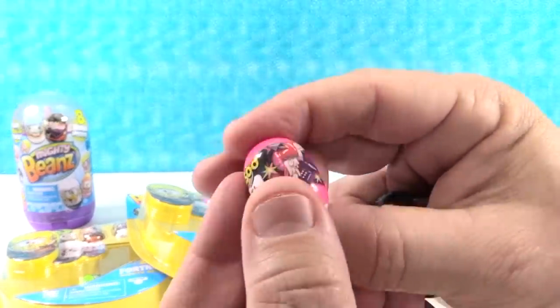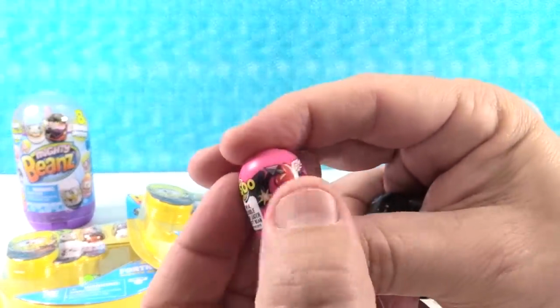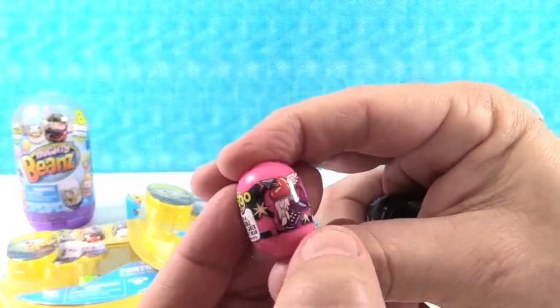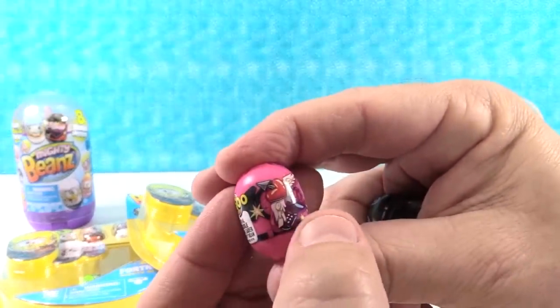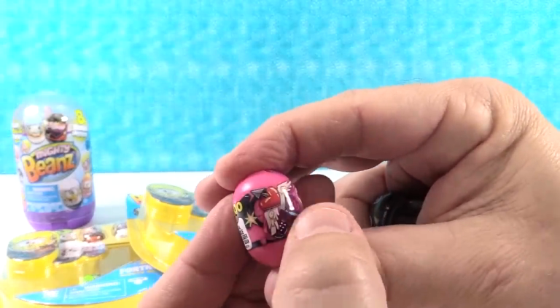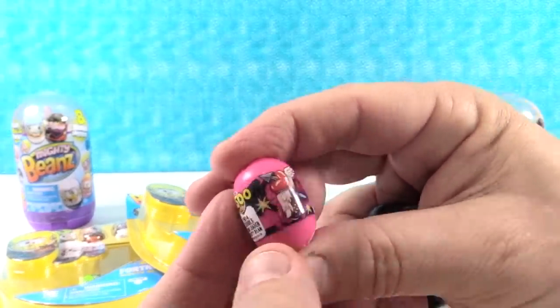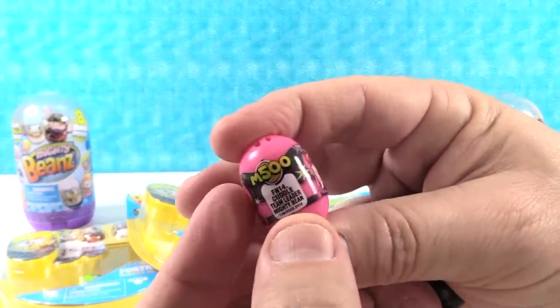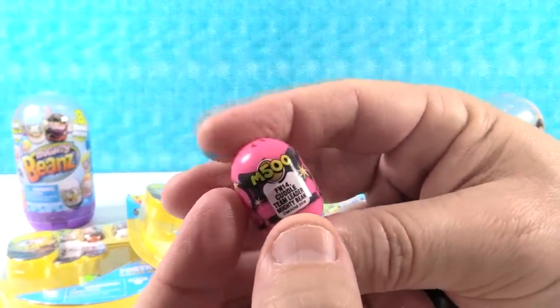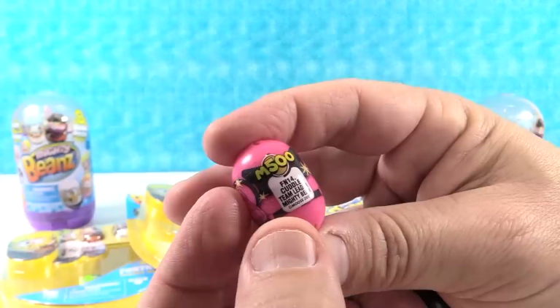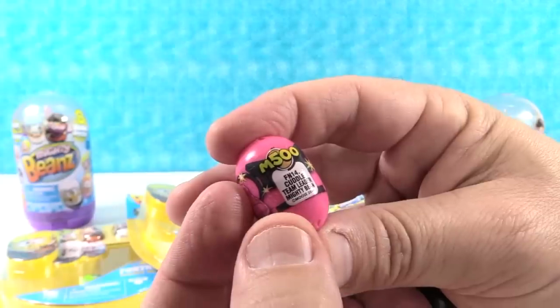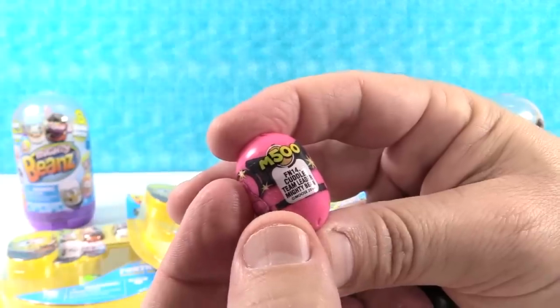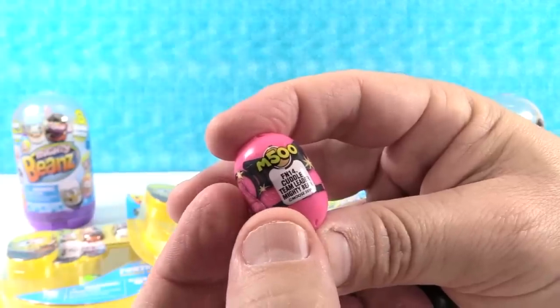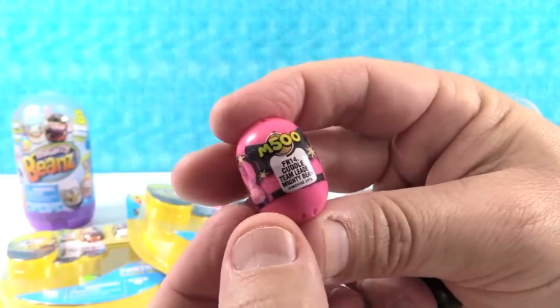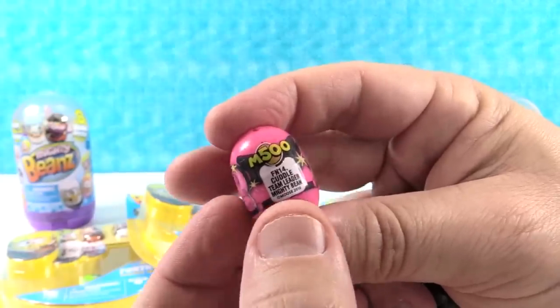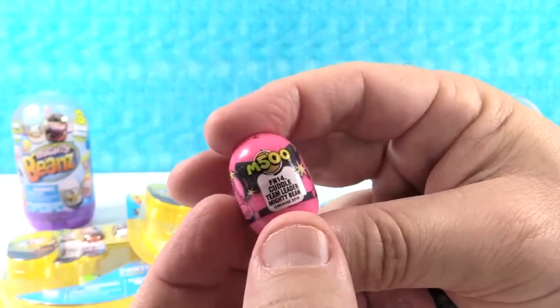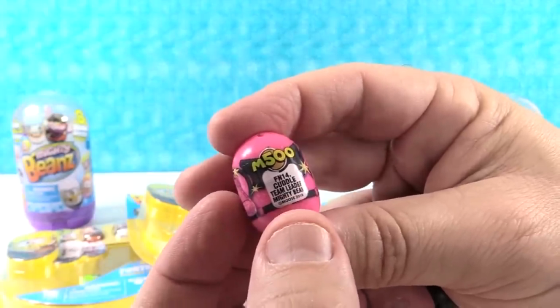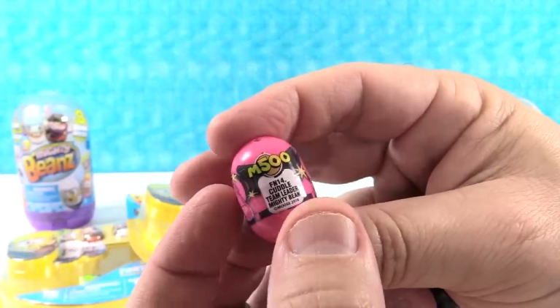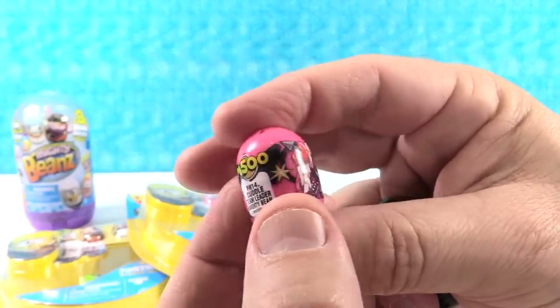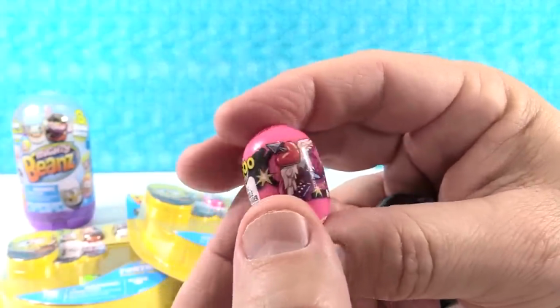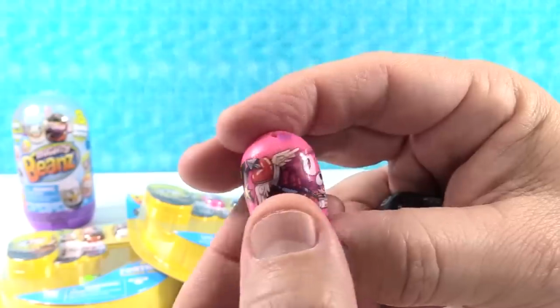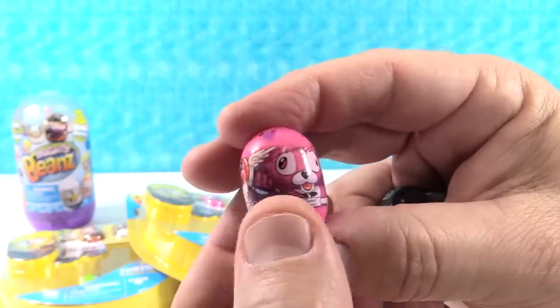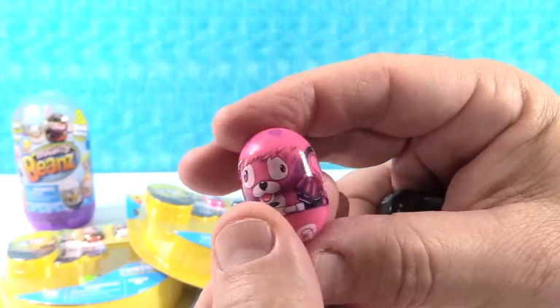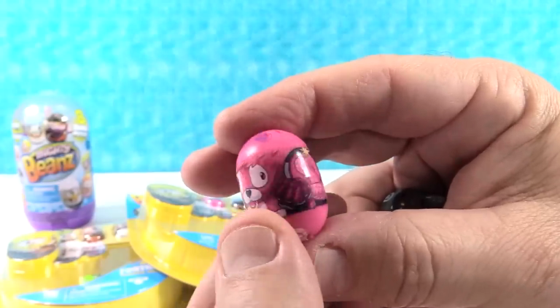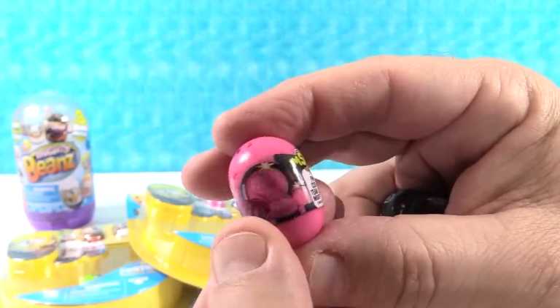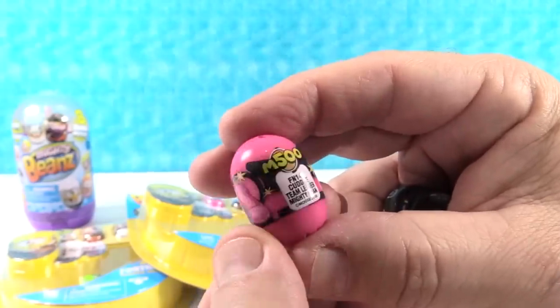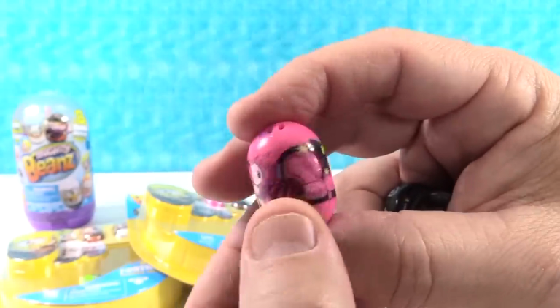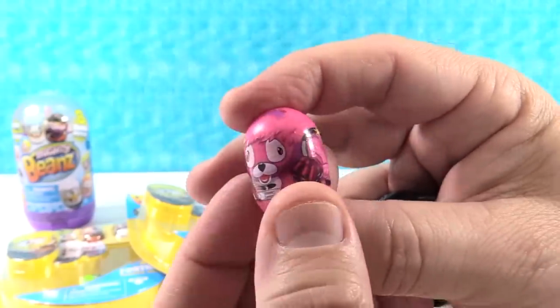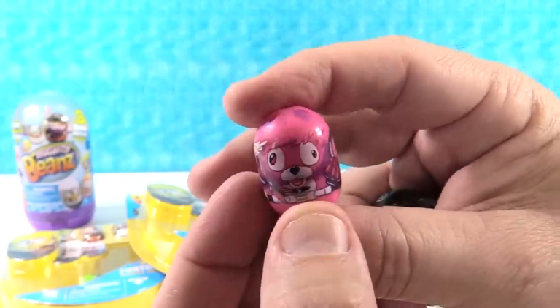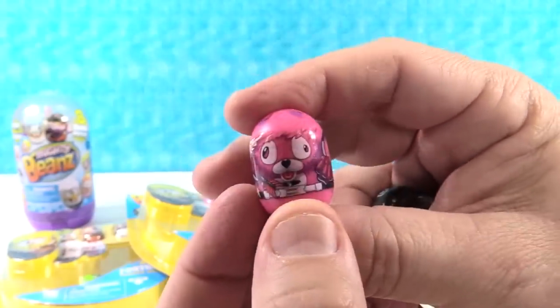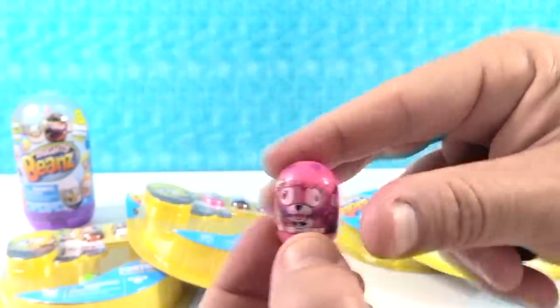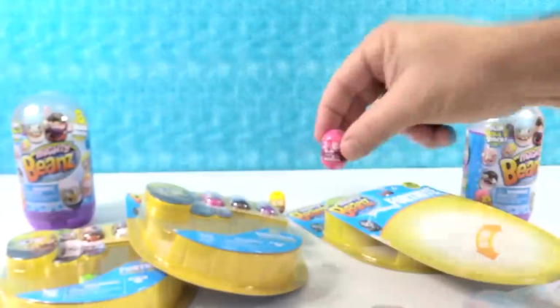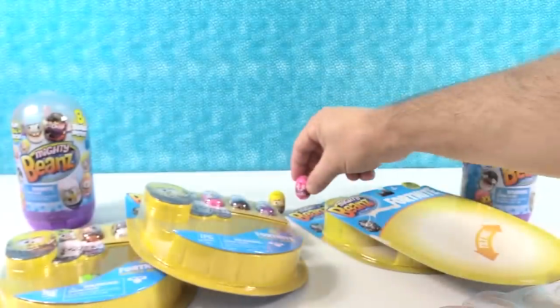I have a pink one — it's a bunny or something. Oh, he's got a little arrow with a heart on it and Cupid Wings. Cuddle Team Leader Mighty Bean! That's the team I want to be on — the Cuddle Team.